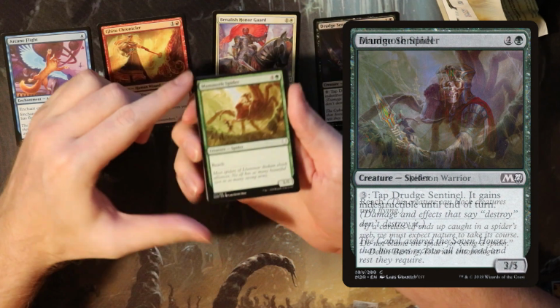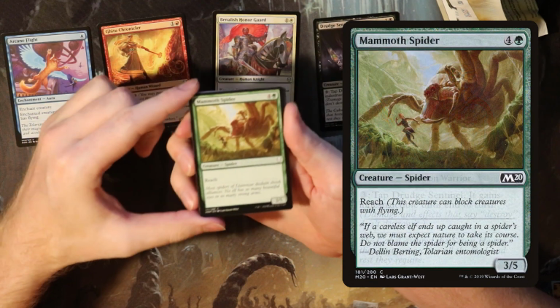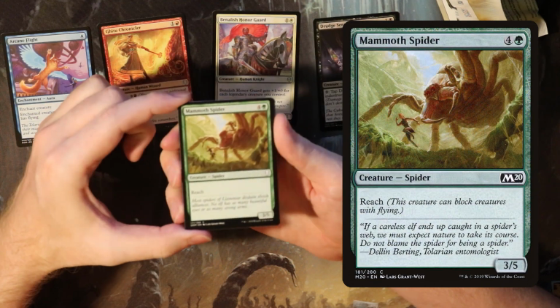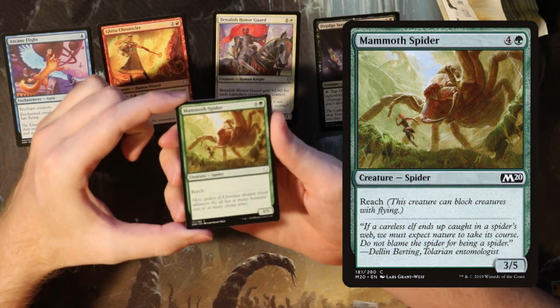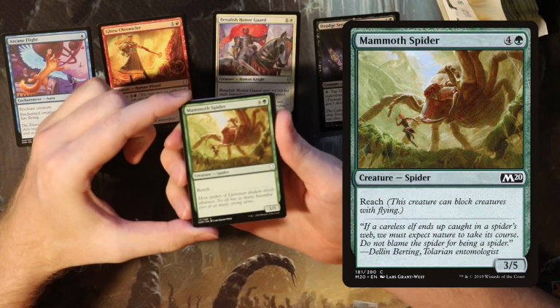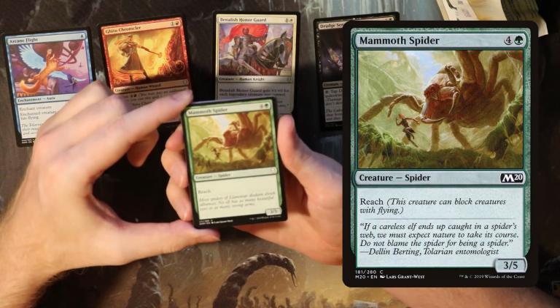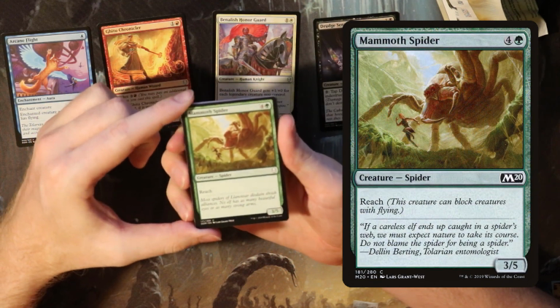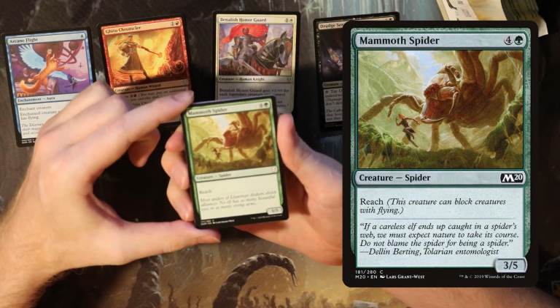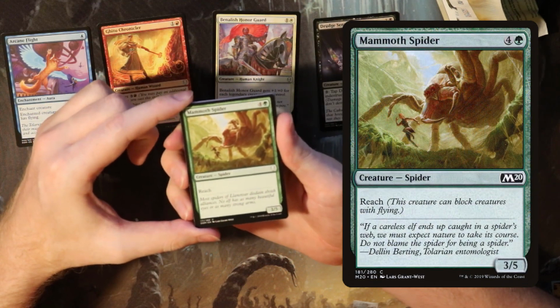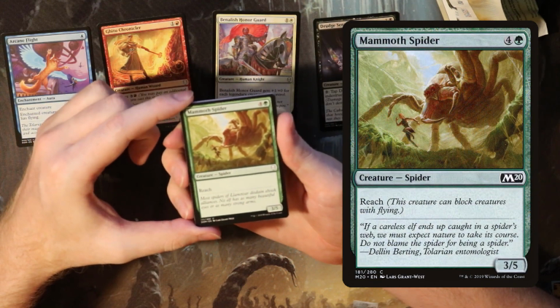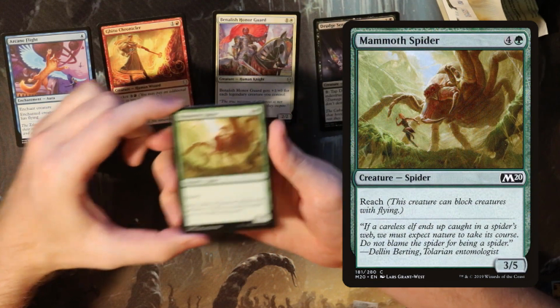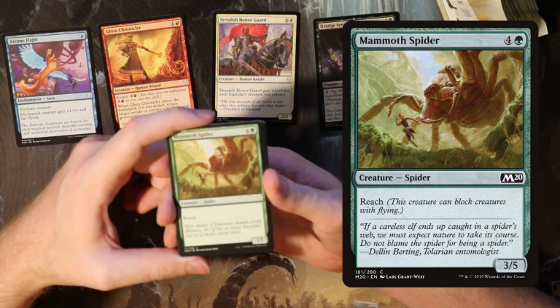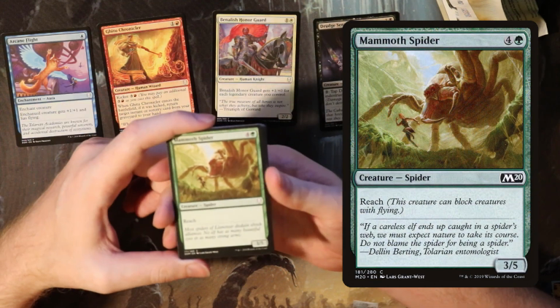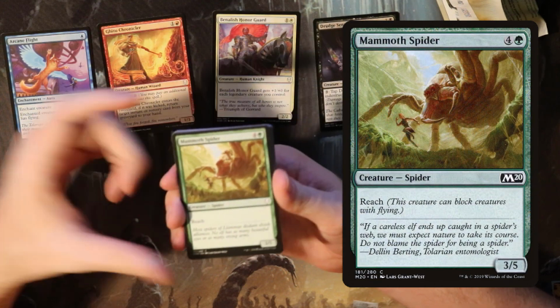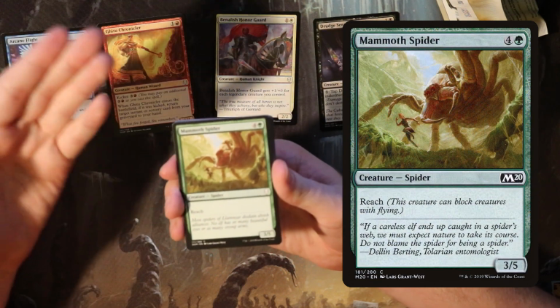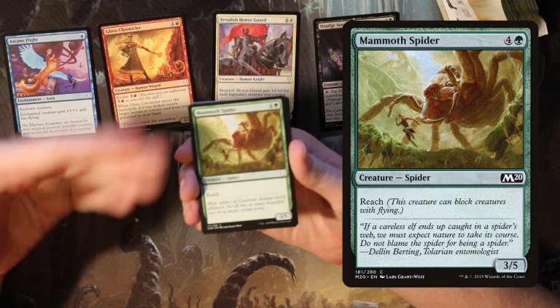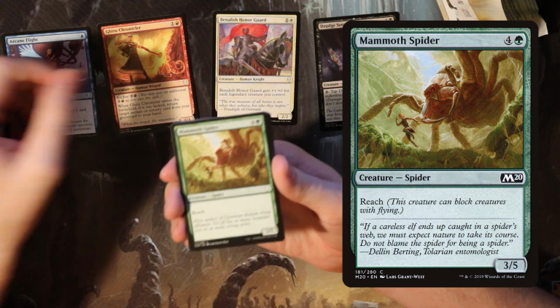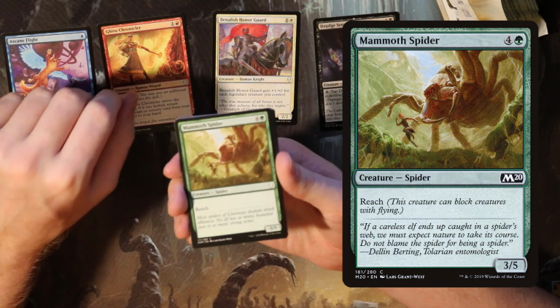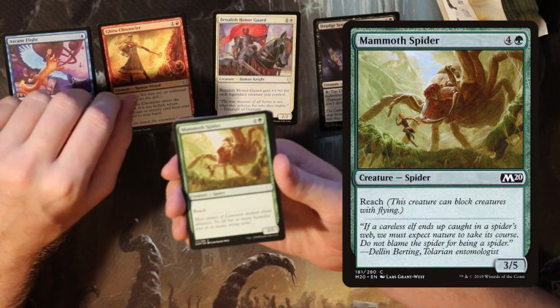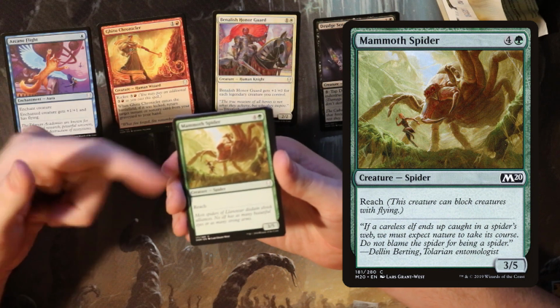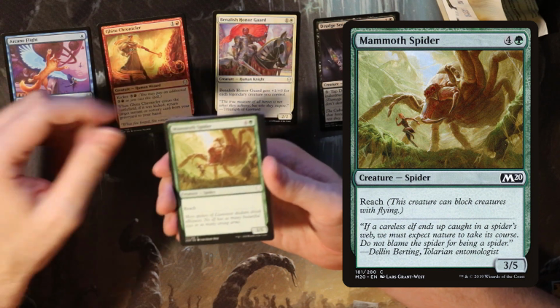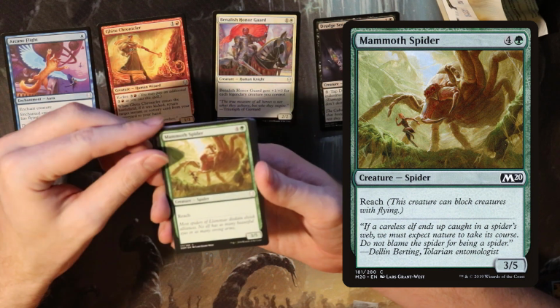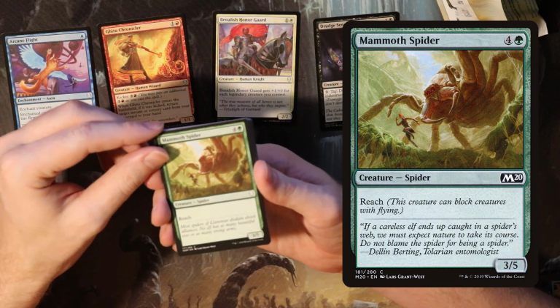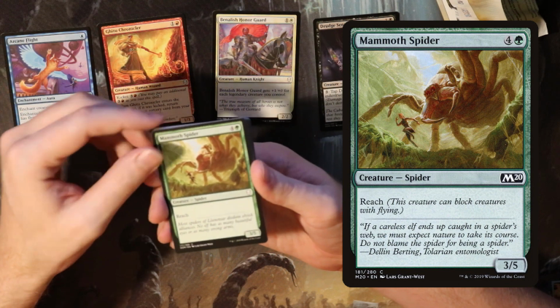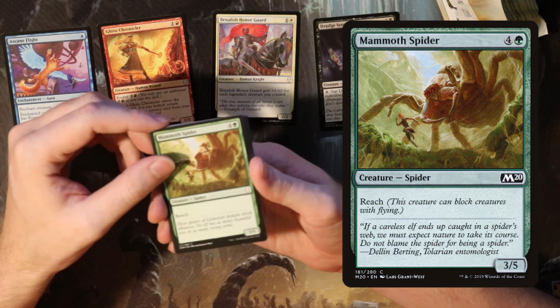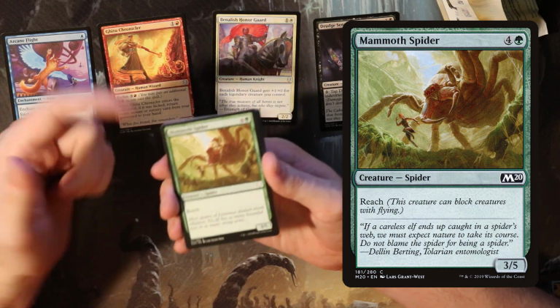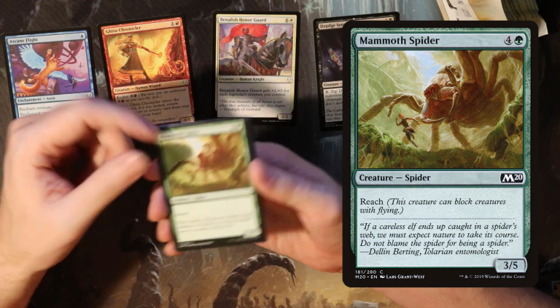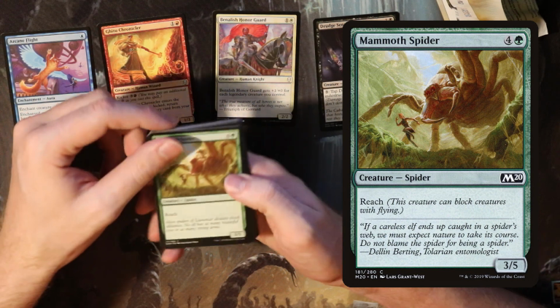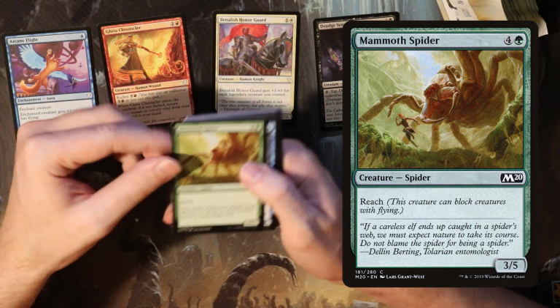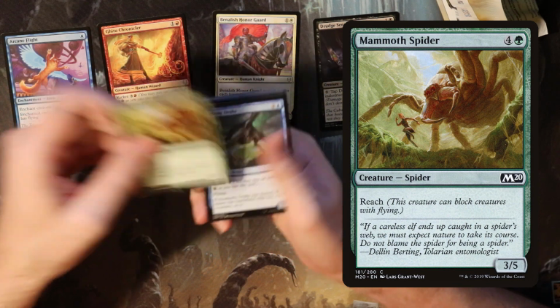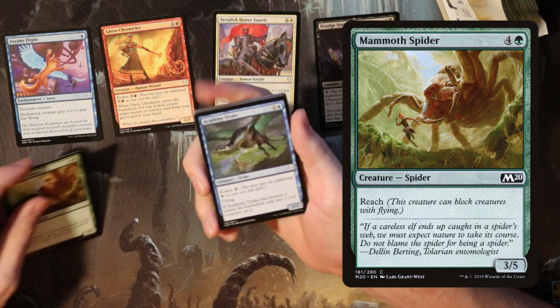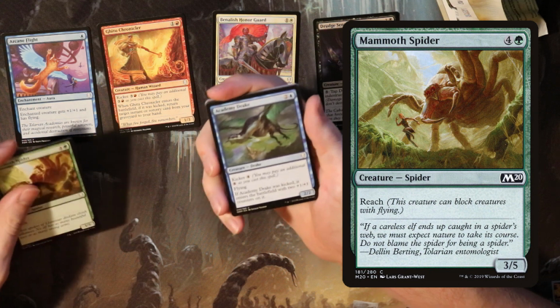Mammoth Spider, just a 3/5 reach creature for five. A solid creature. You always need a reach creature at common, and this is a good one because it's so big that it's going to be hard for your opponent's creatures to get through it.